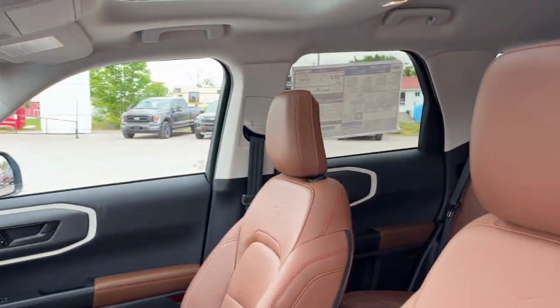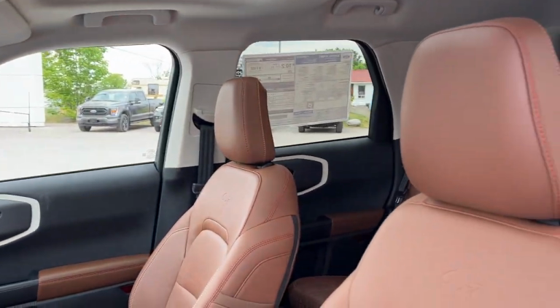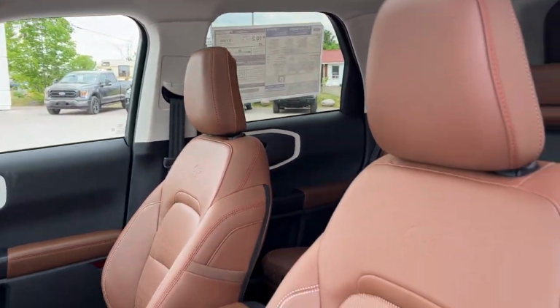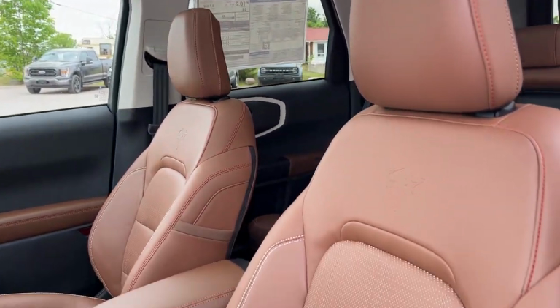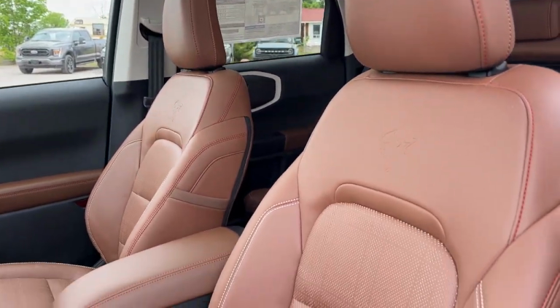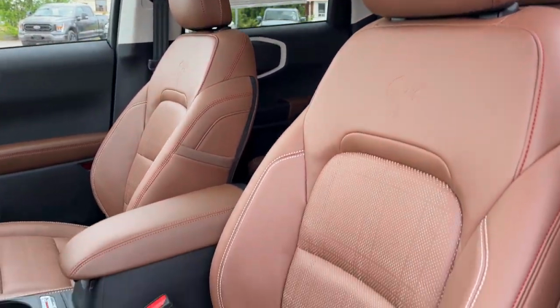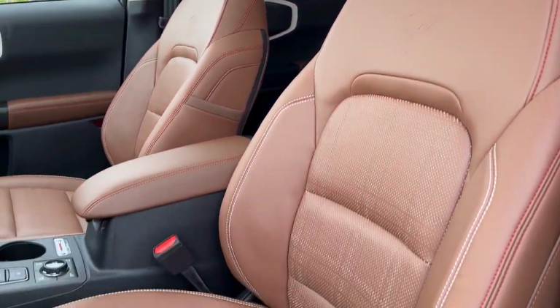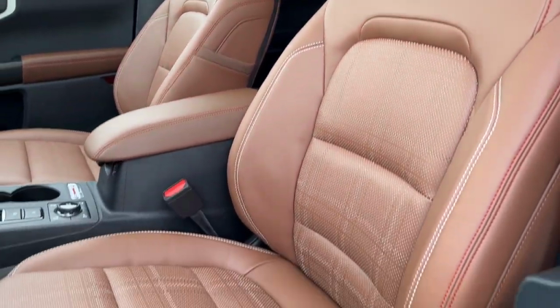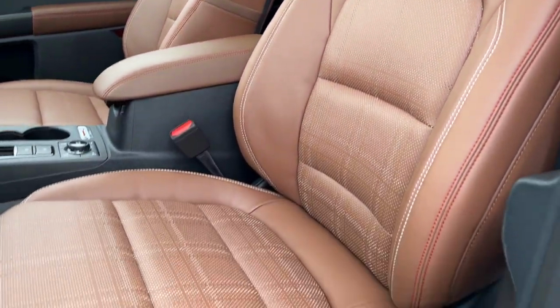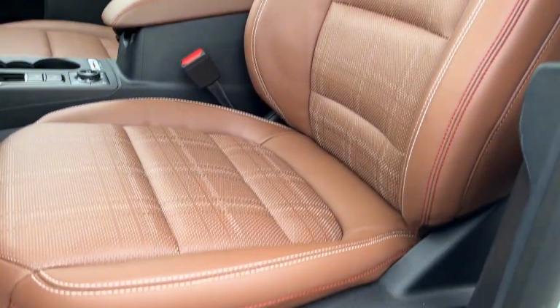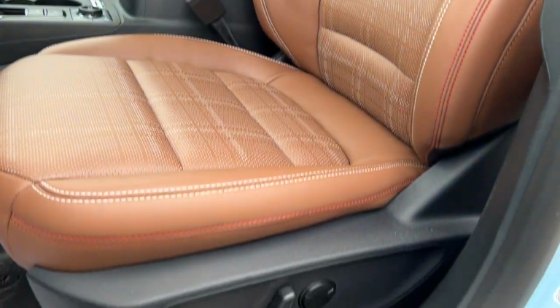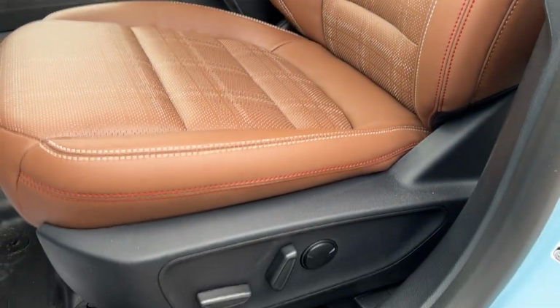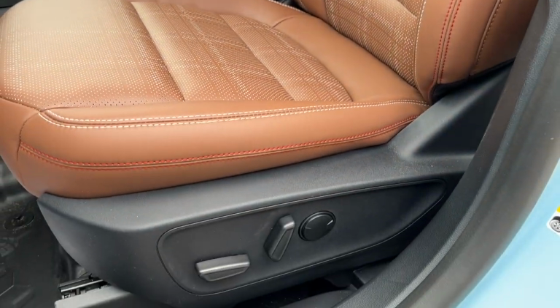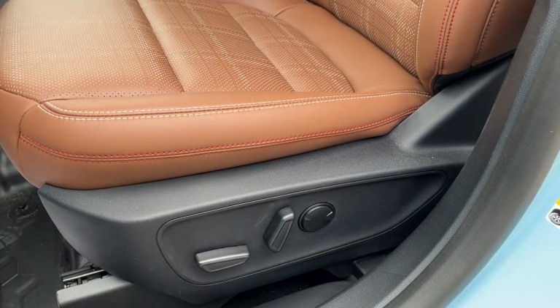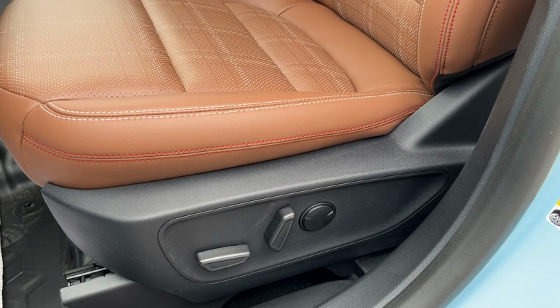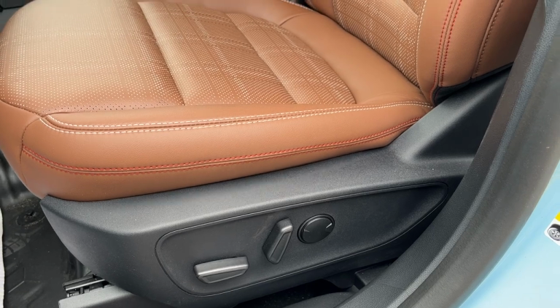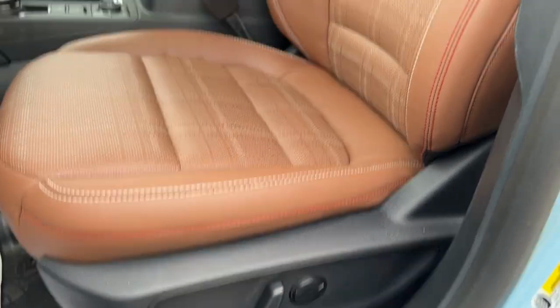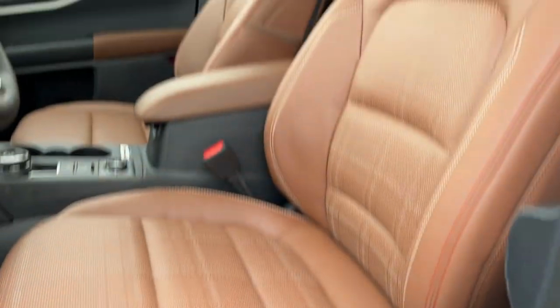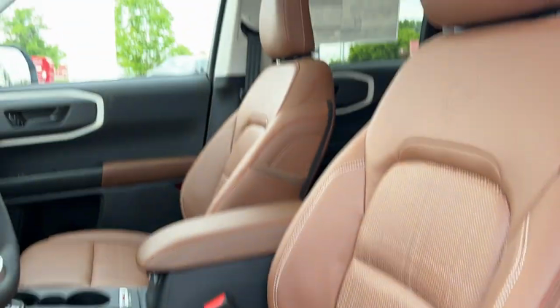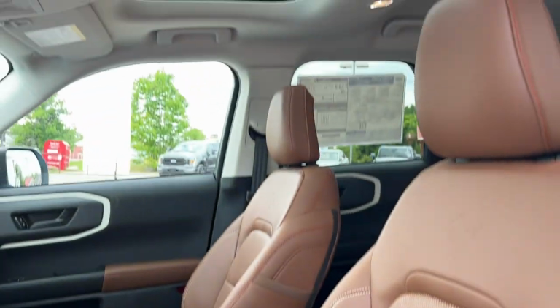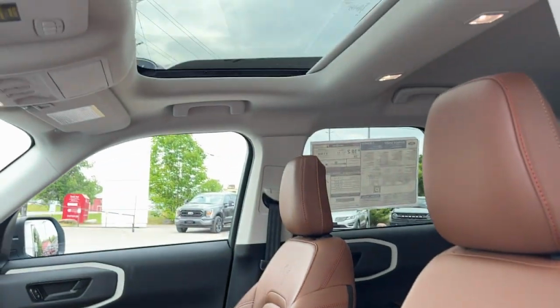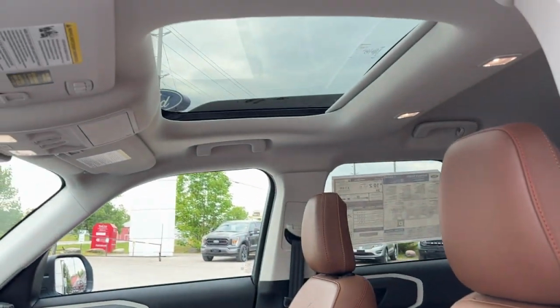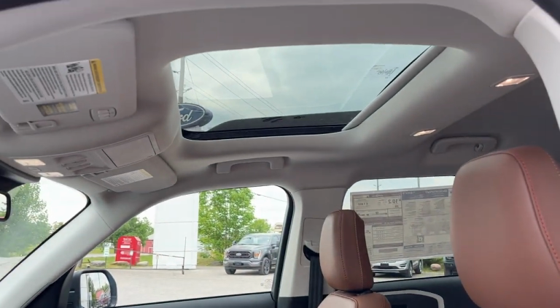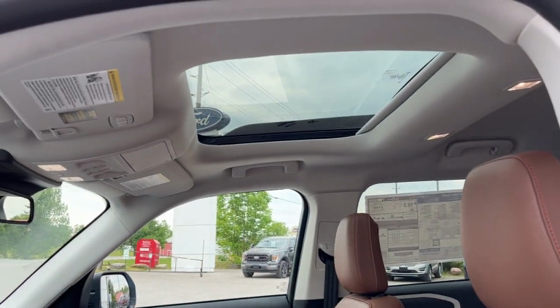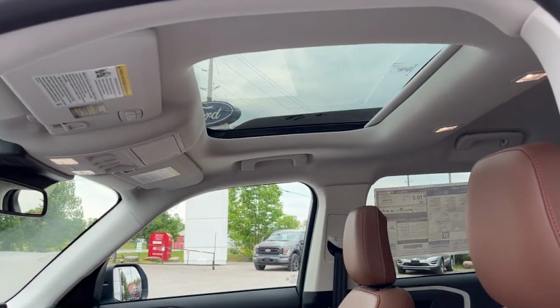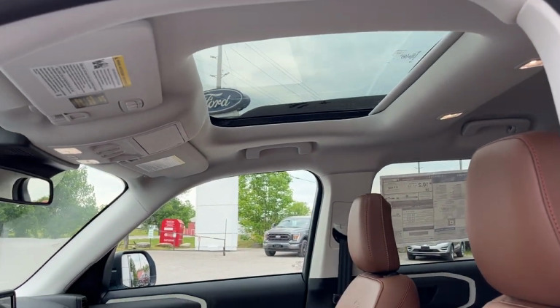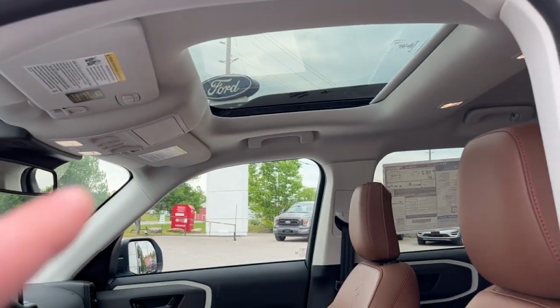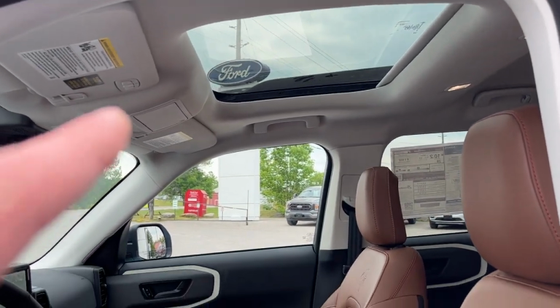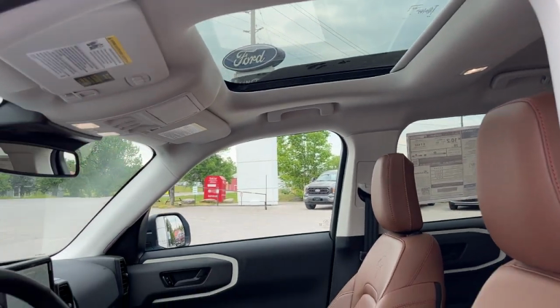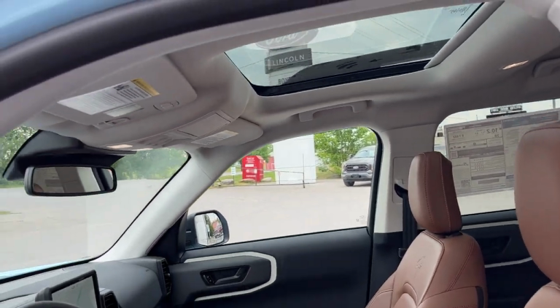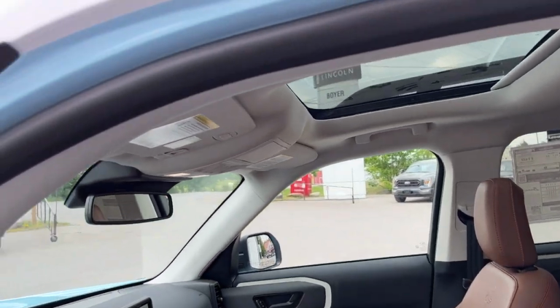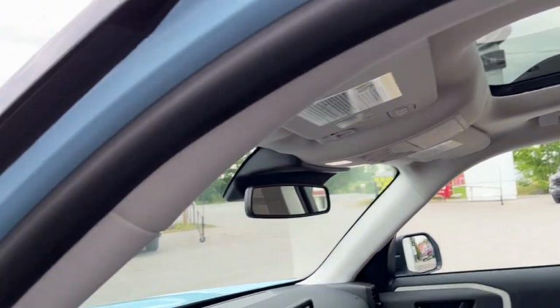You get really comfortable Bronco branded bucket seats up front, and they are power driver and passenger seats. You also get a power moonroof with your universal garage door opener.